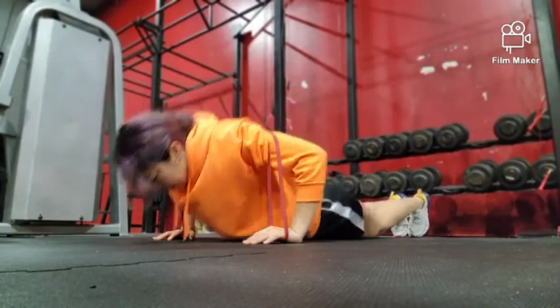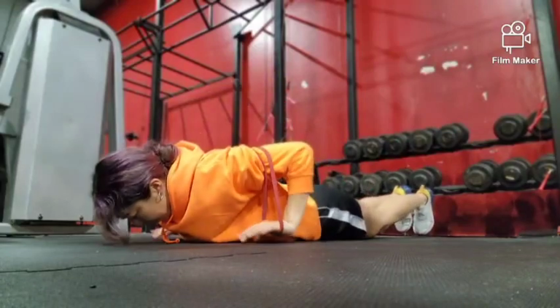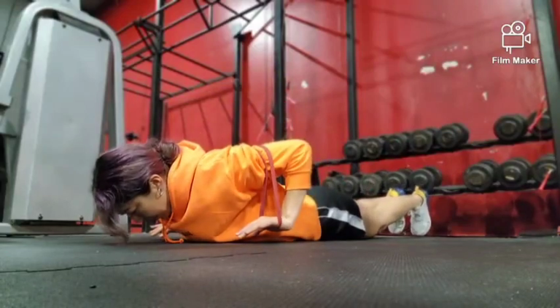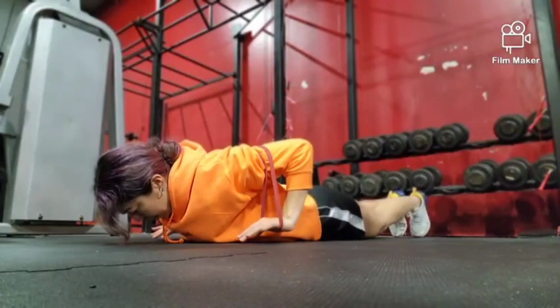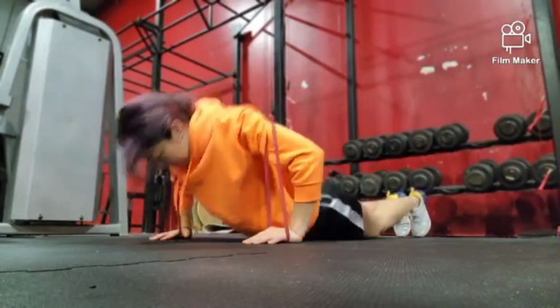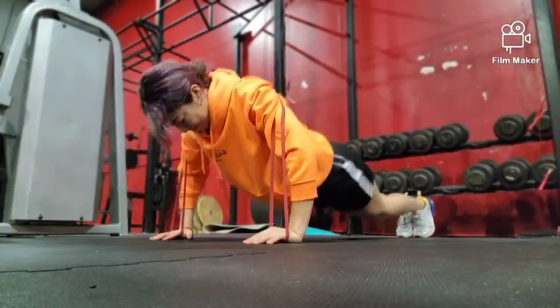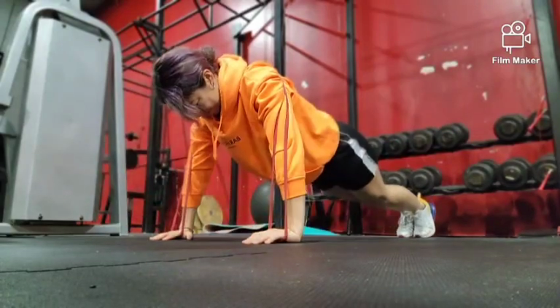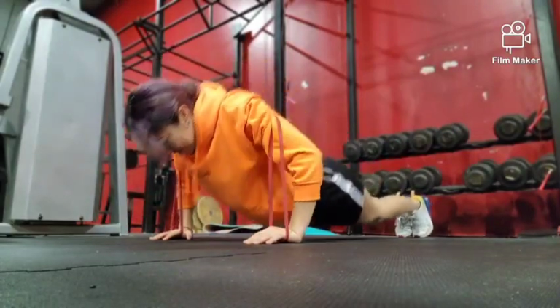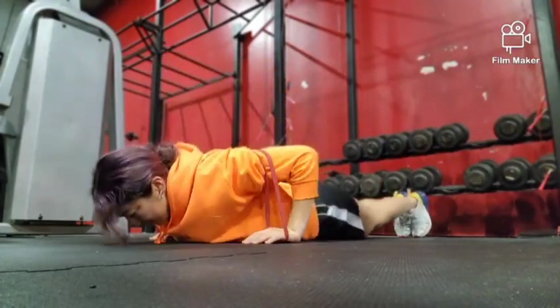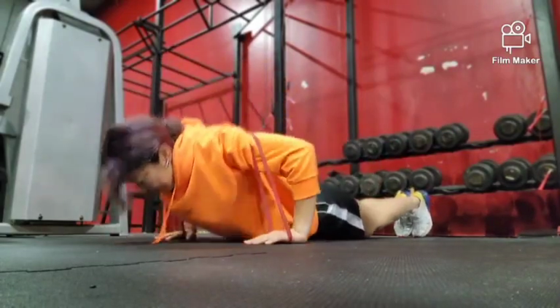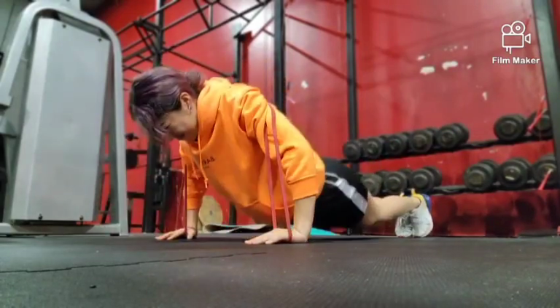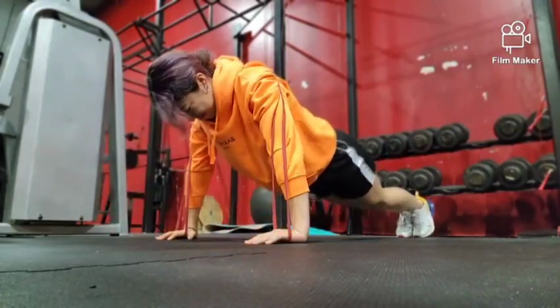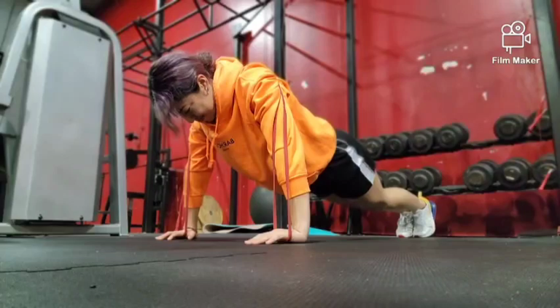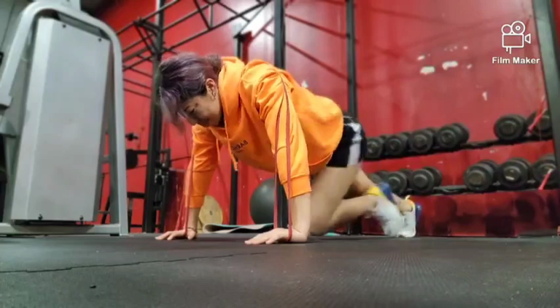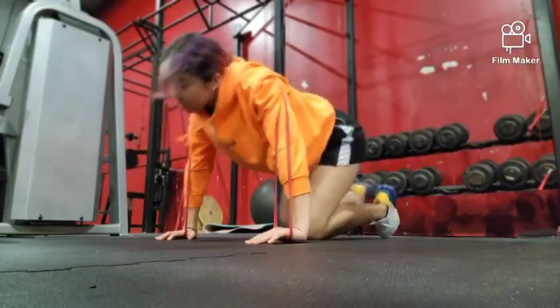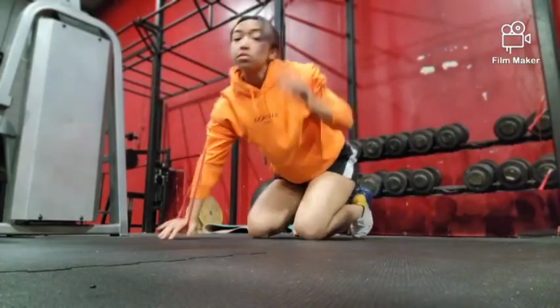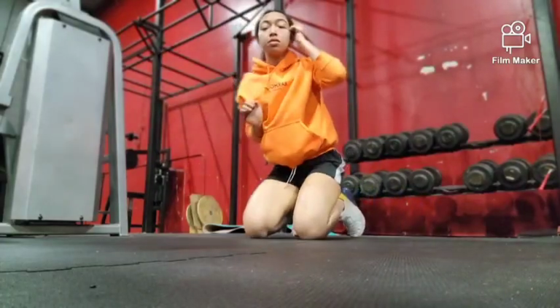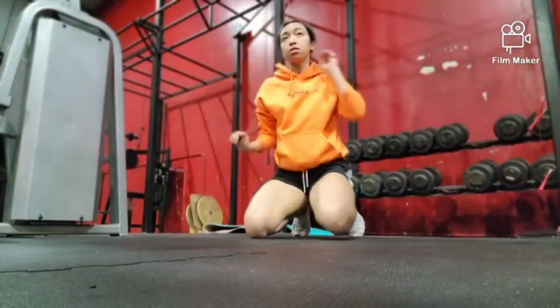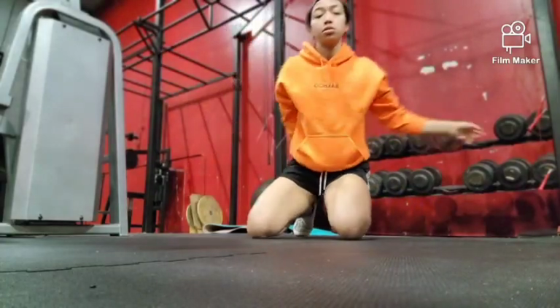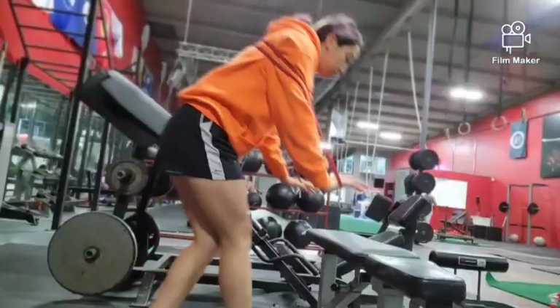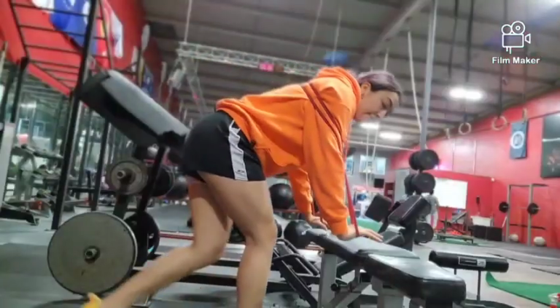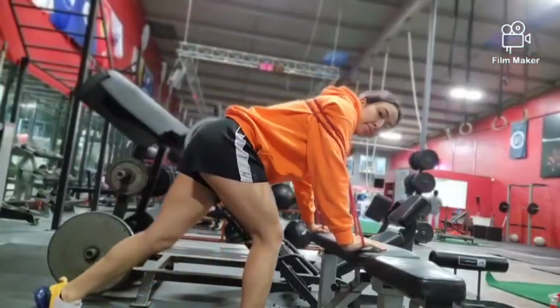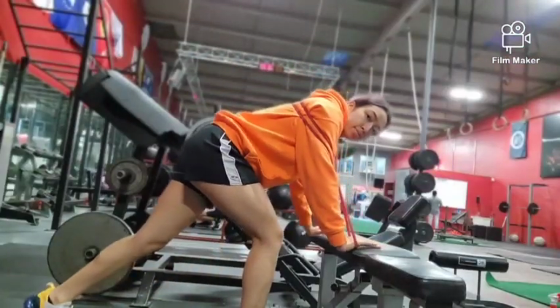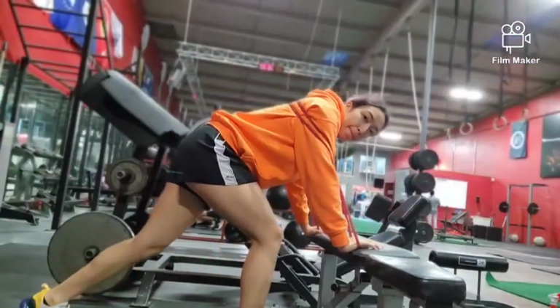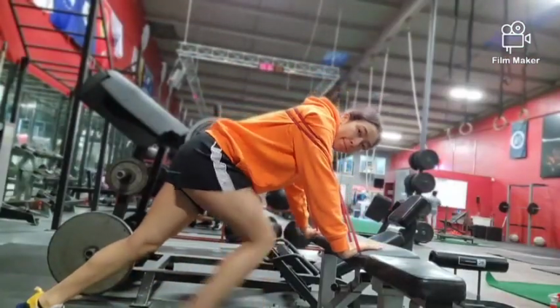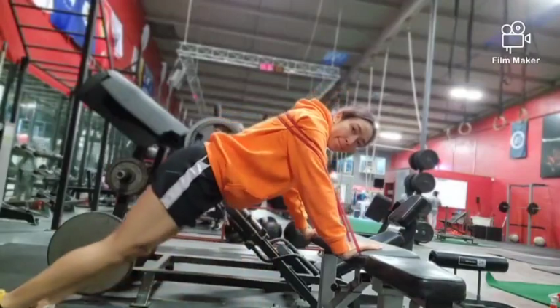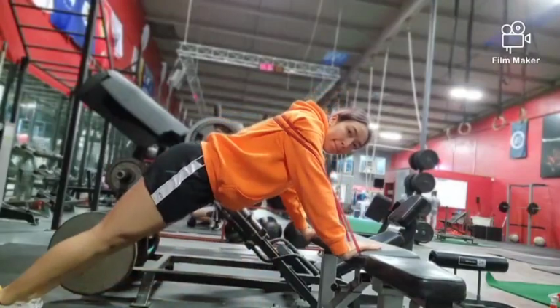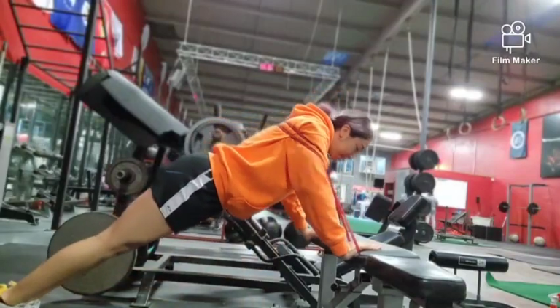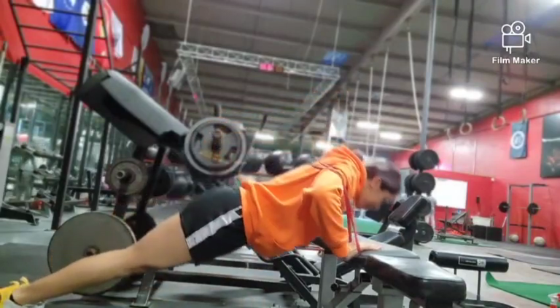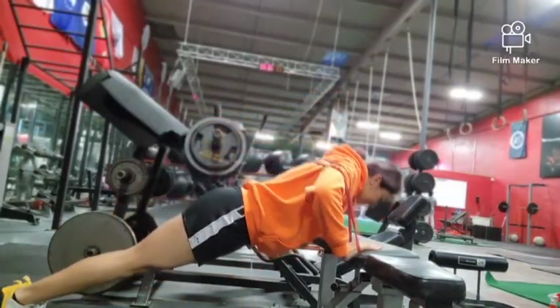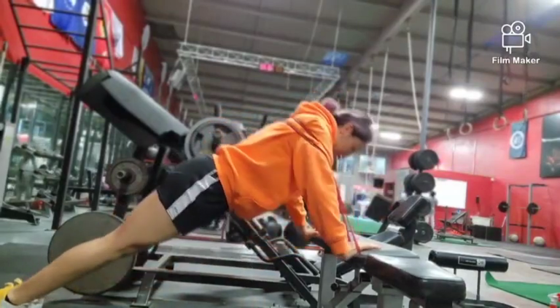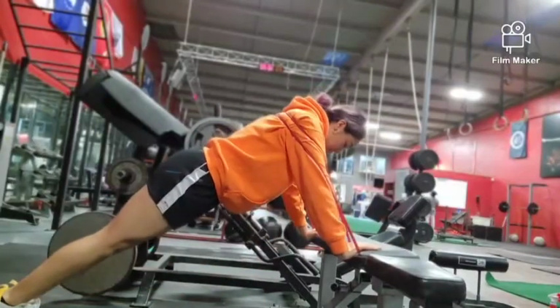This exercise allows for an increase in force production in your chest and your deltoids and serratus muscles — more specifically for the chest, the pectoralis major.